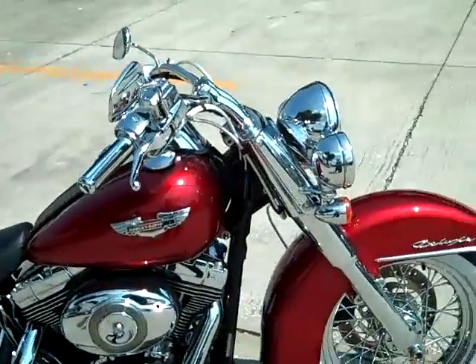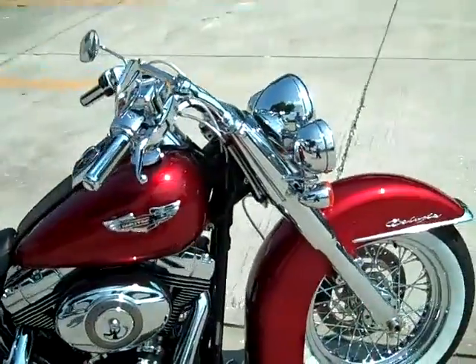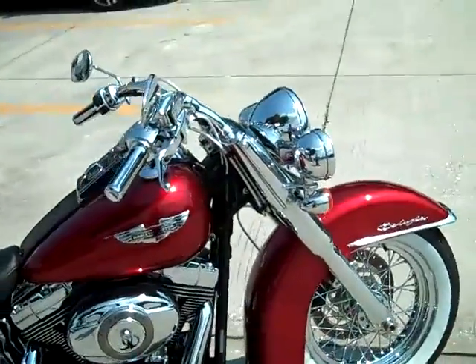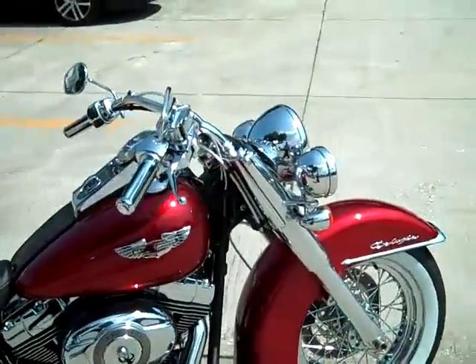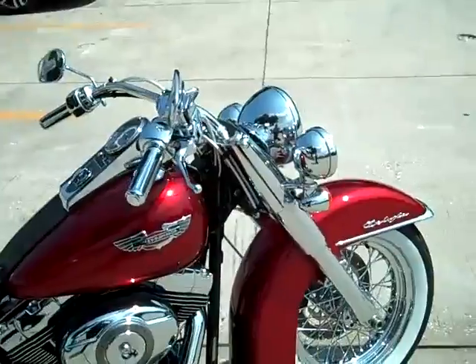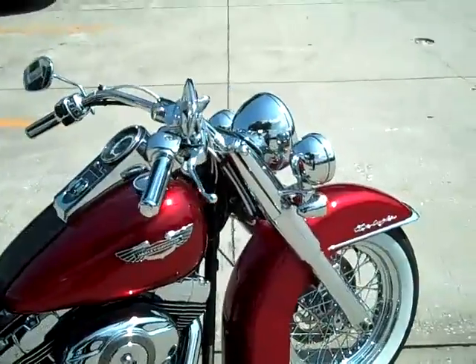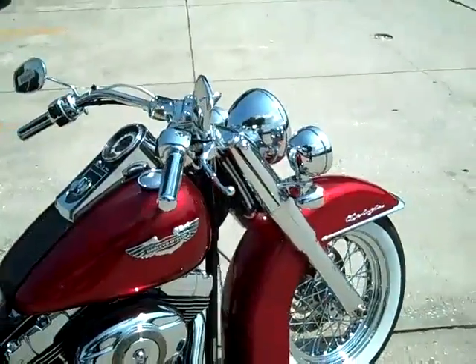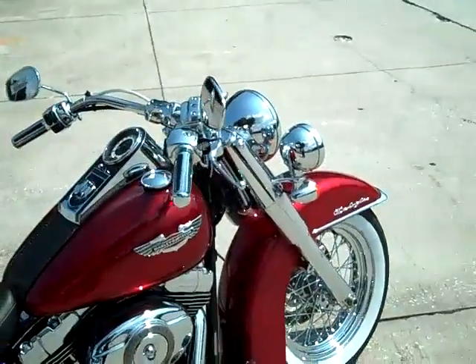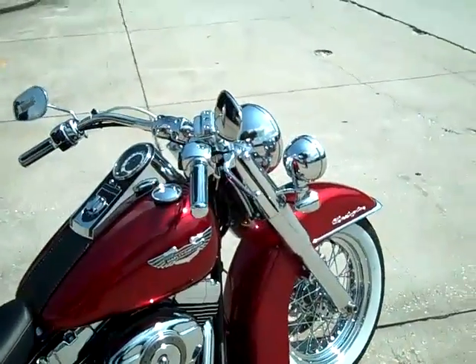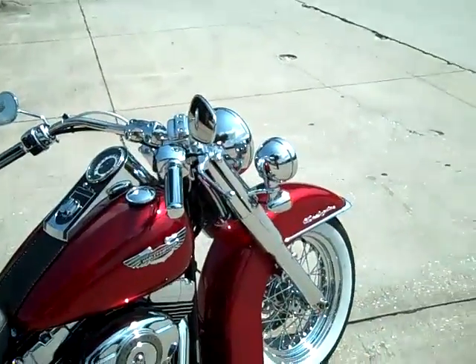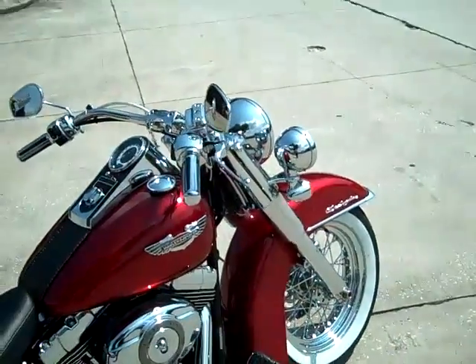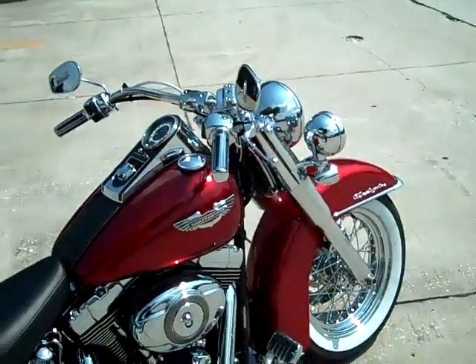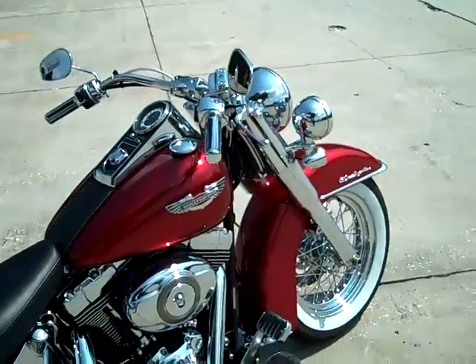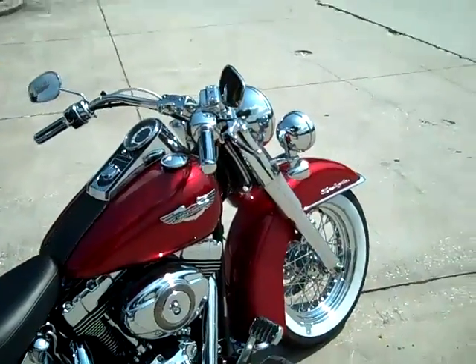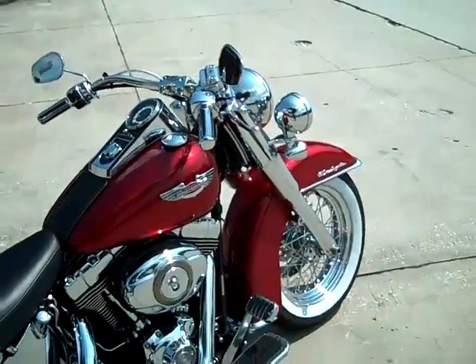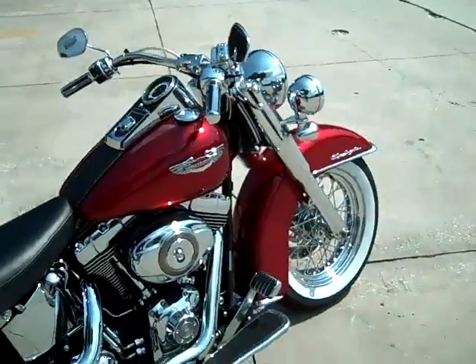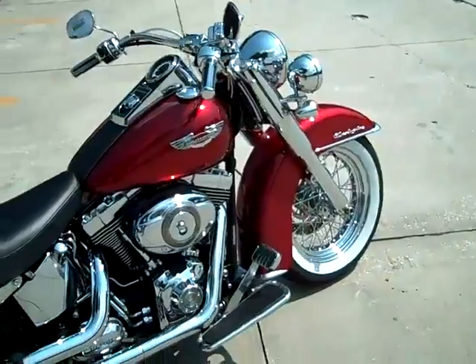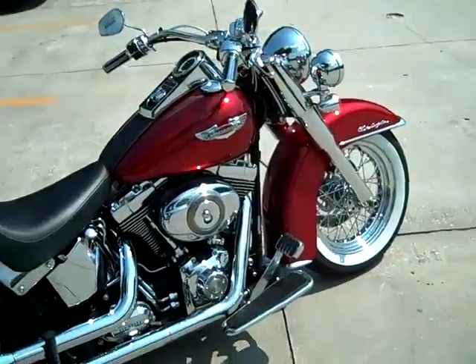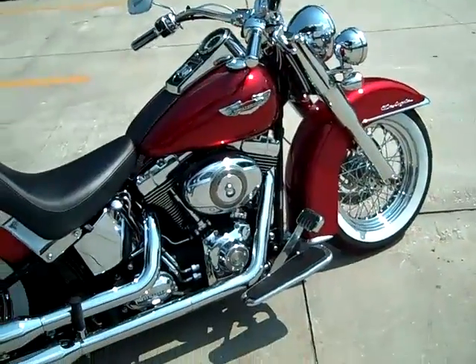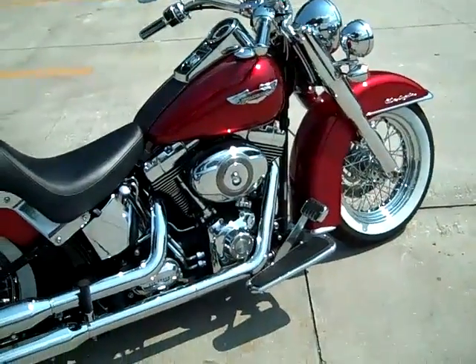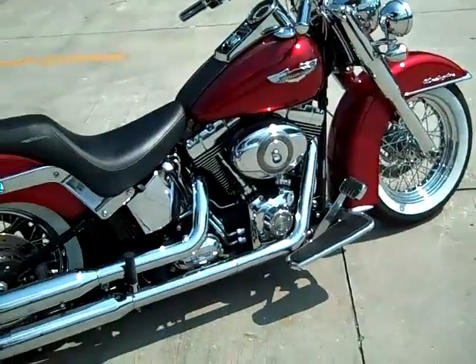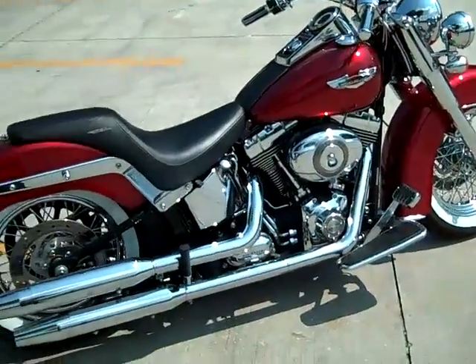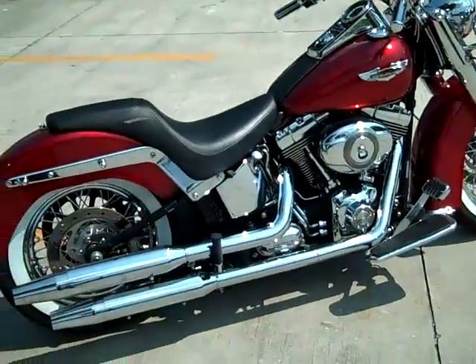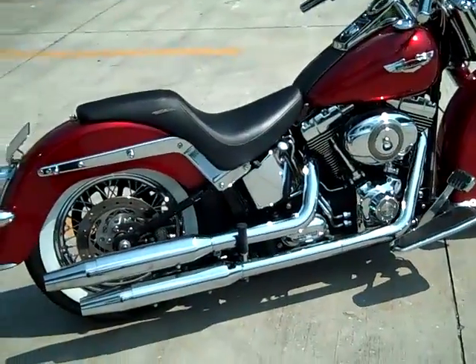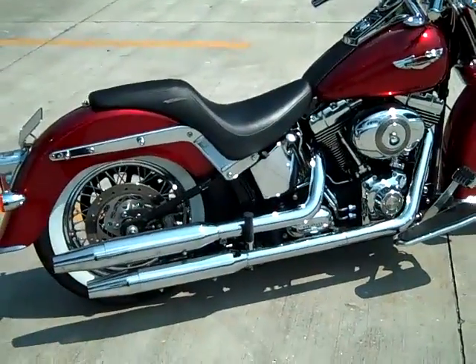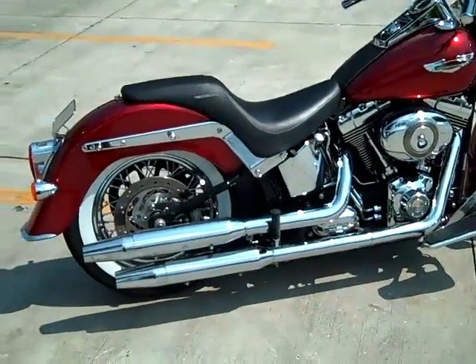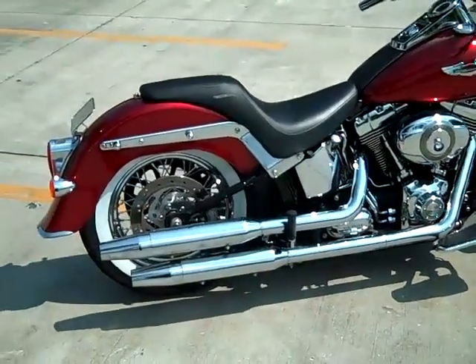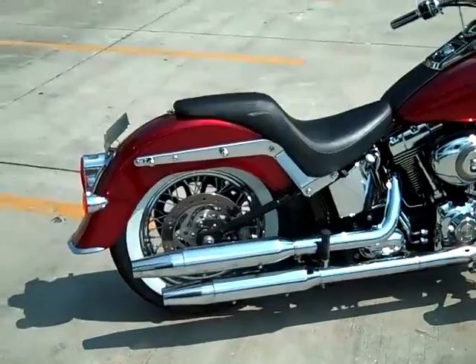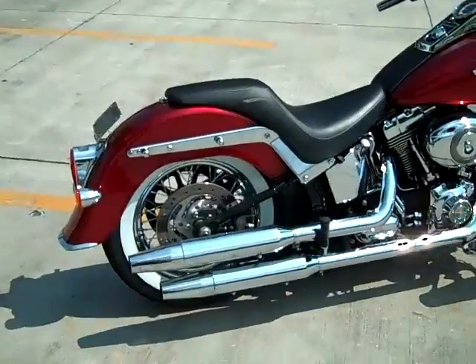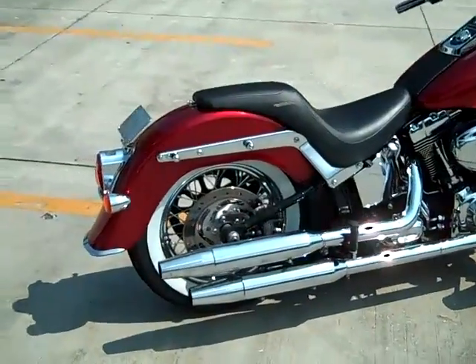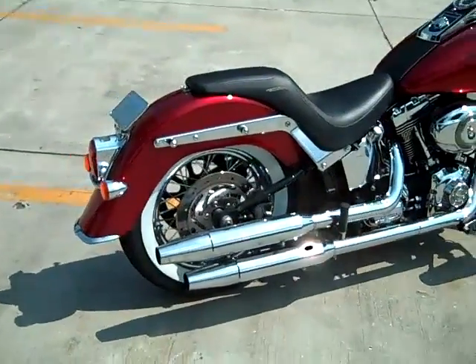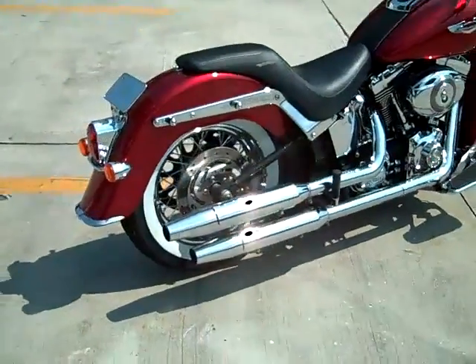Look at that paint. Beach bar style handlebars. This bike is as low as you can go.